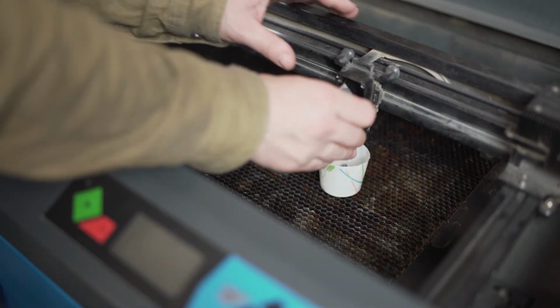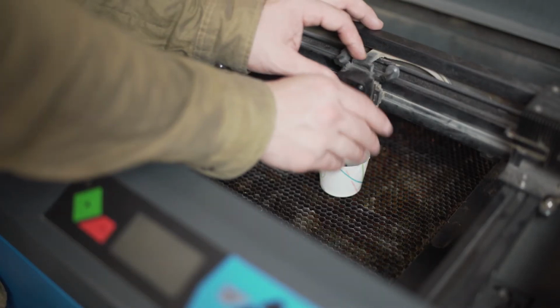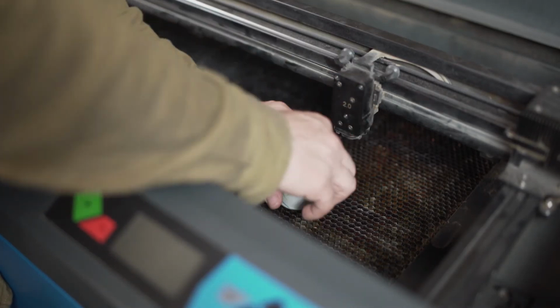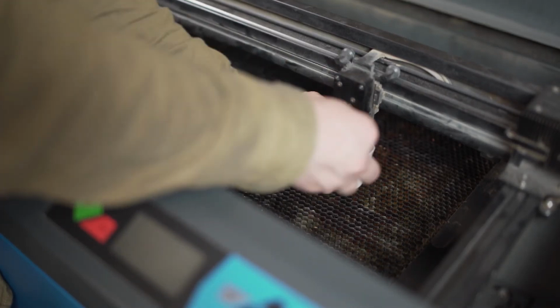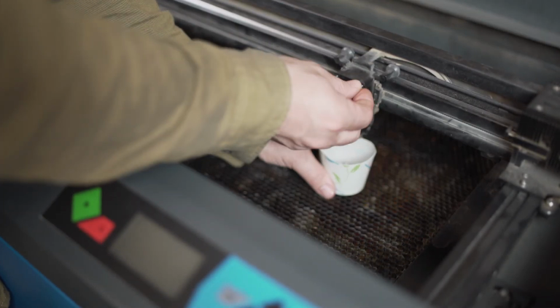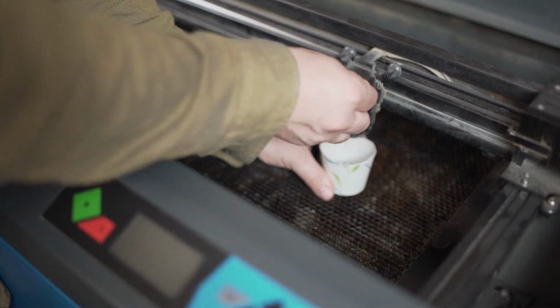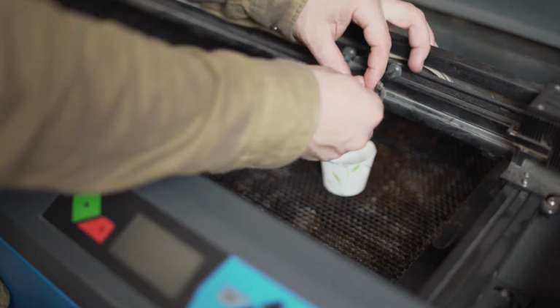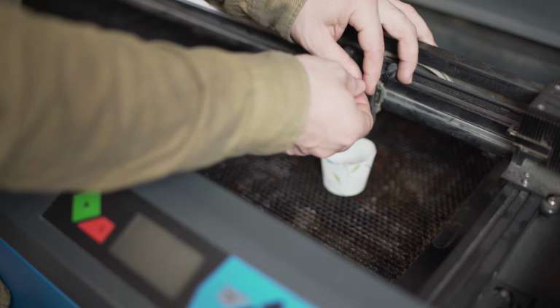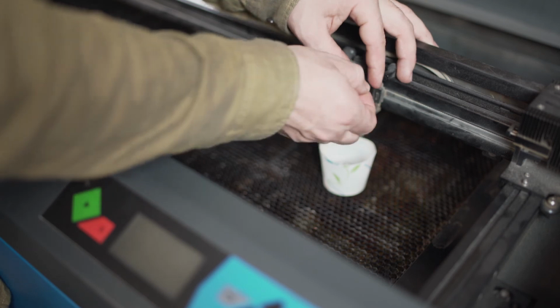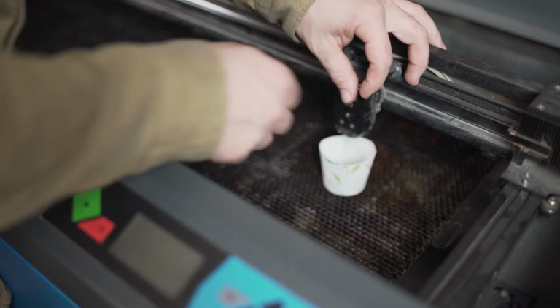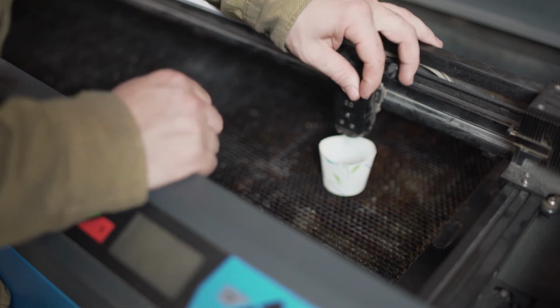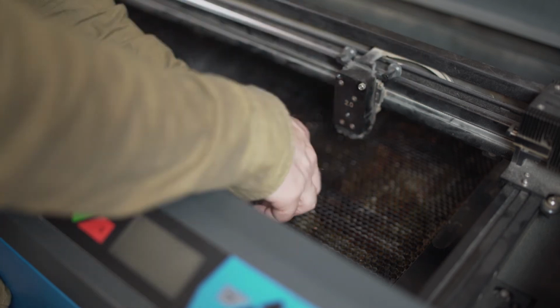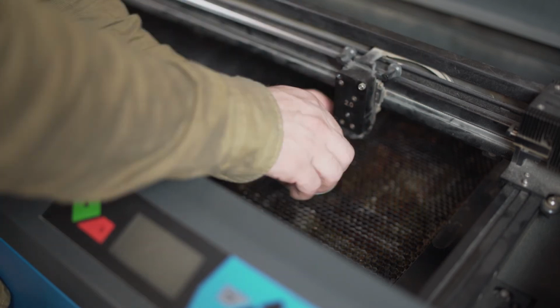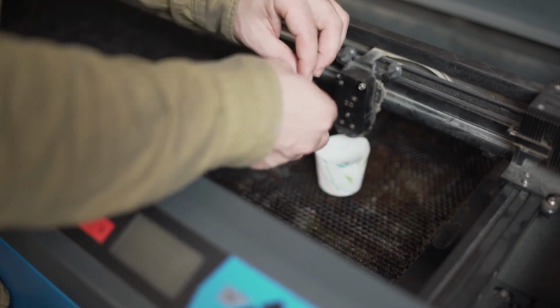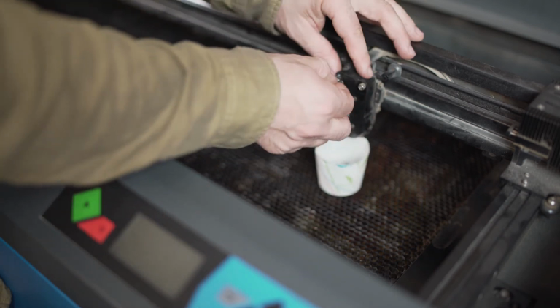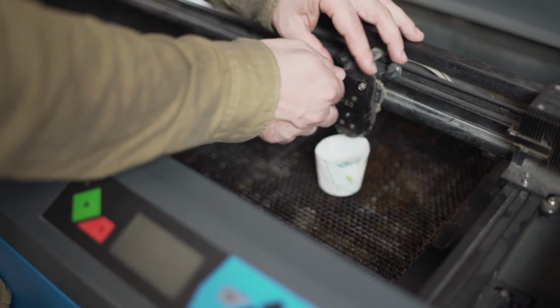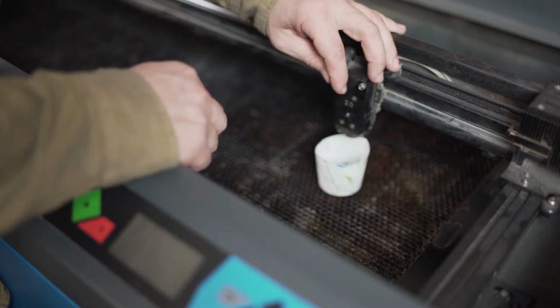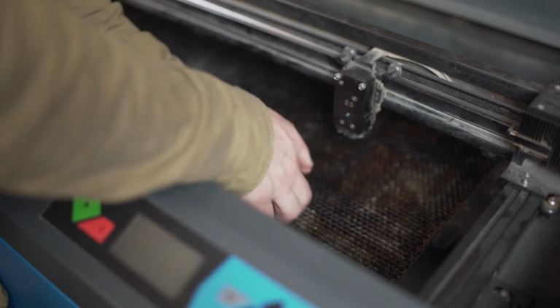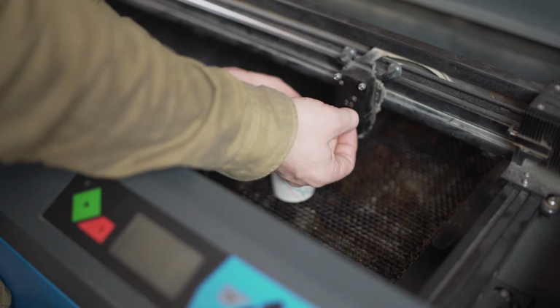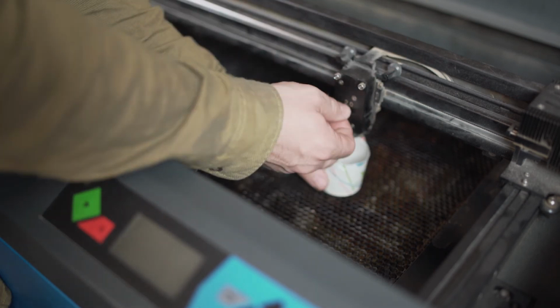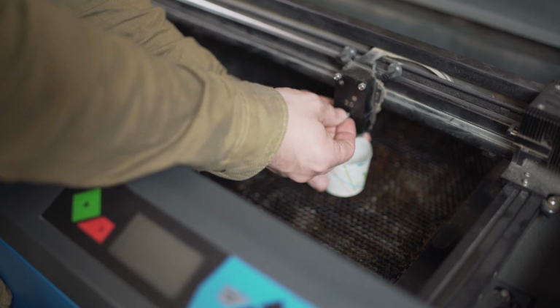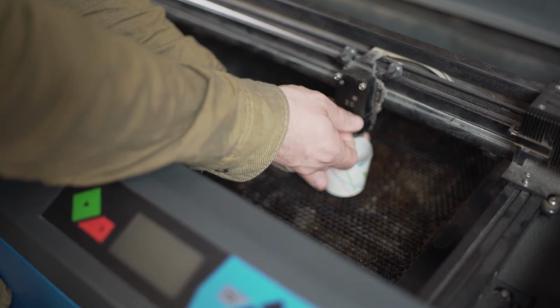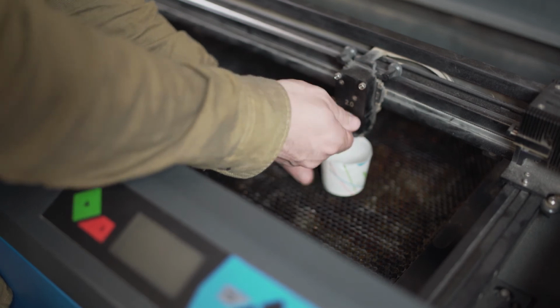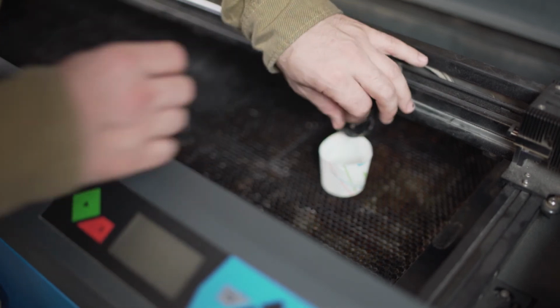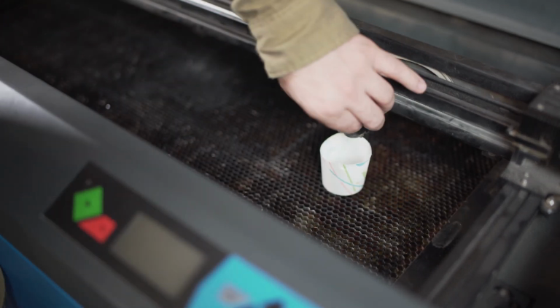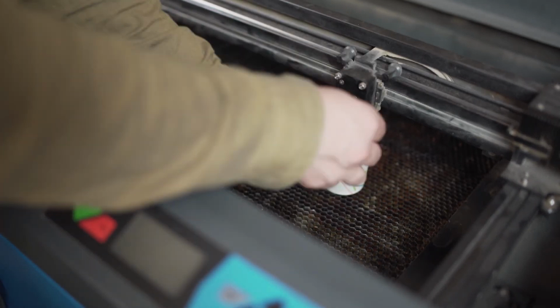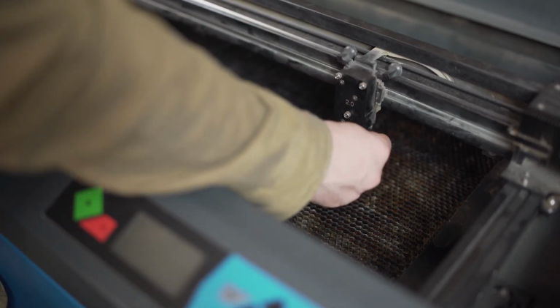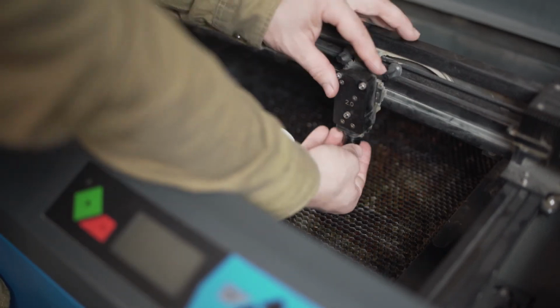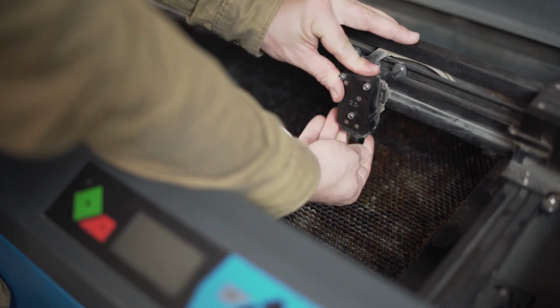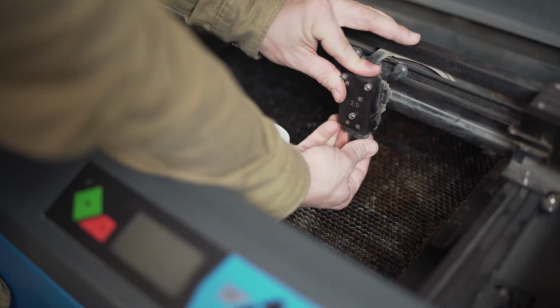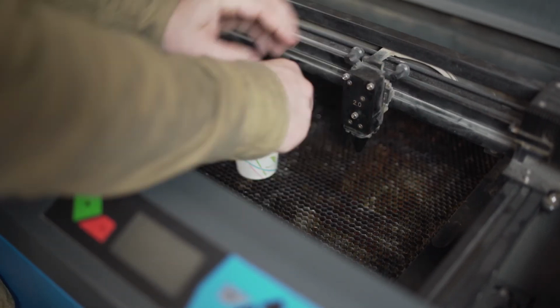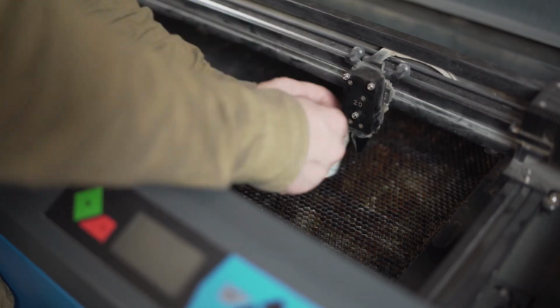Now reassemble the clean optics in reverse order. The optics should be cleaned on a regular basis. Certain materials, like MDF, can make the laser optics dirty more often.